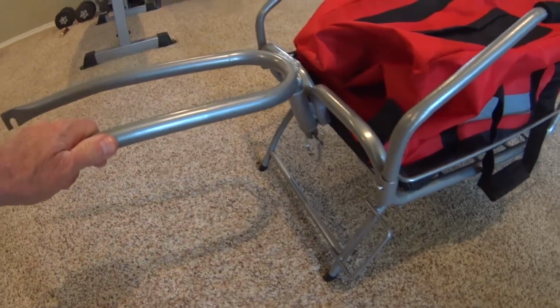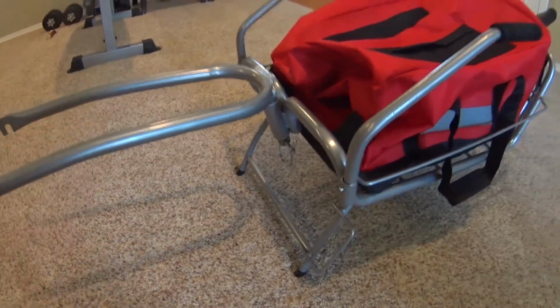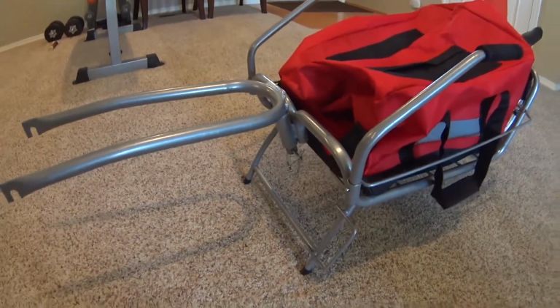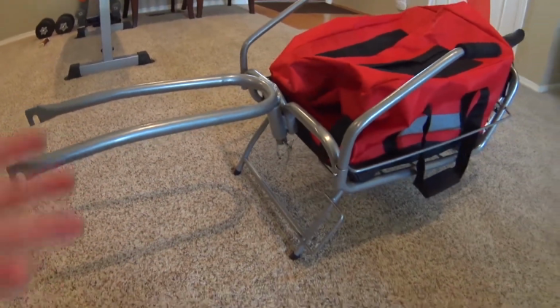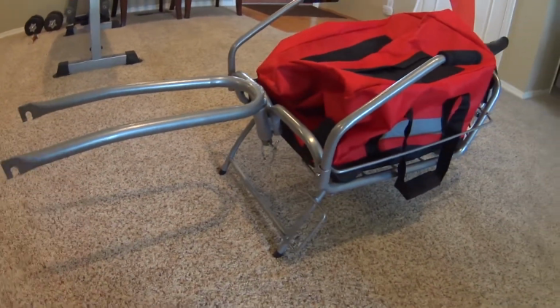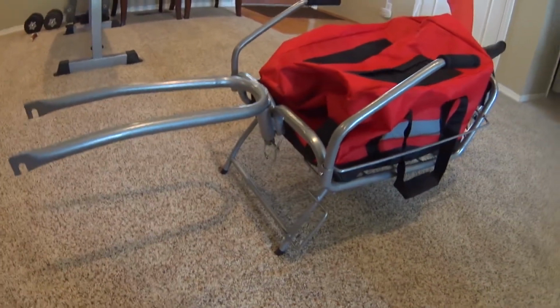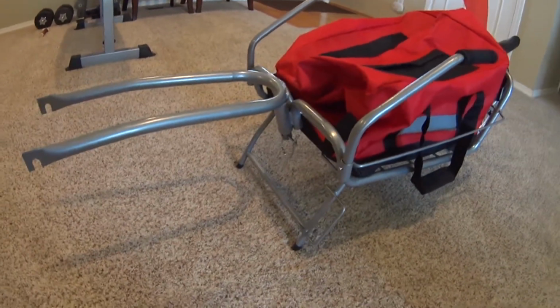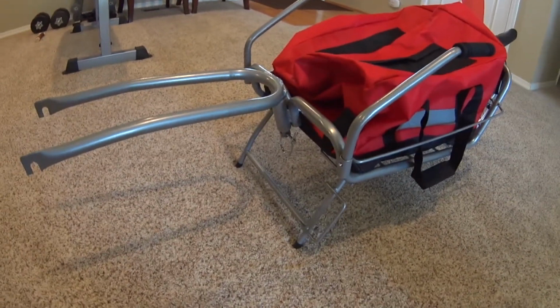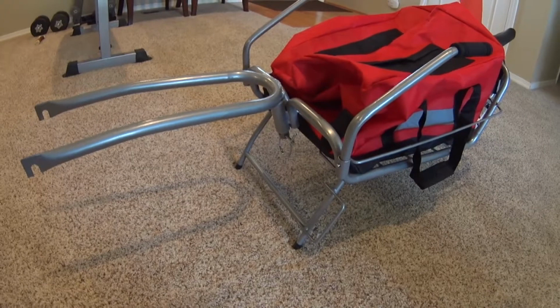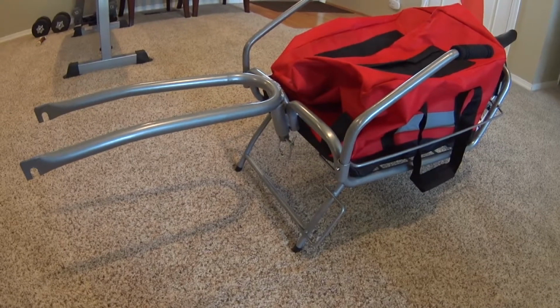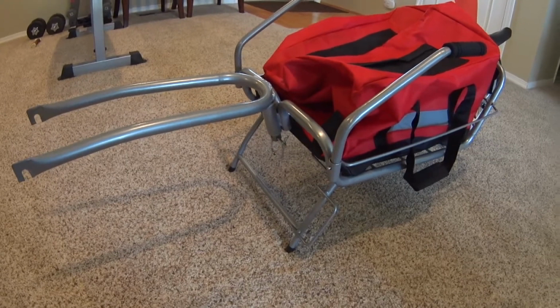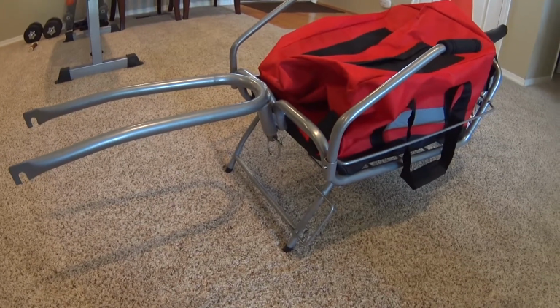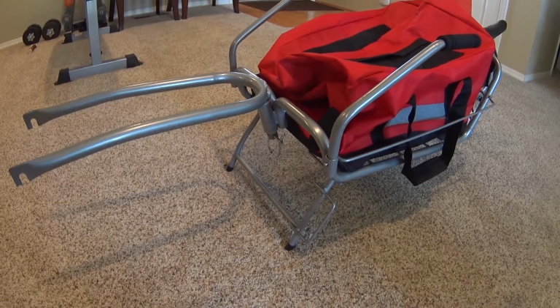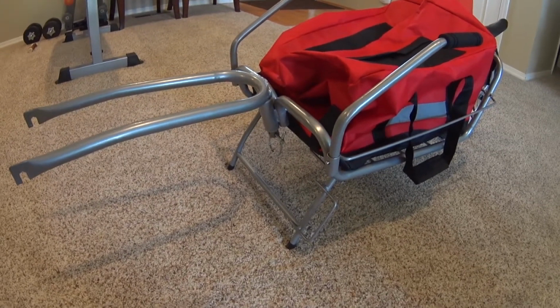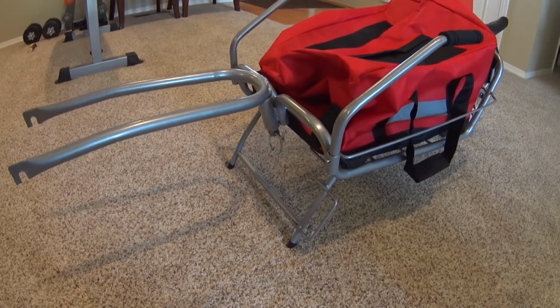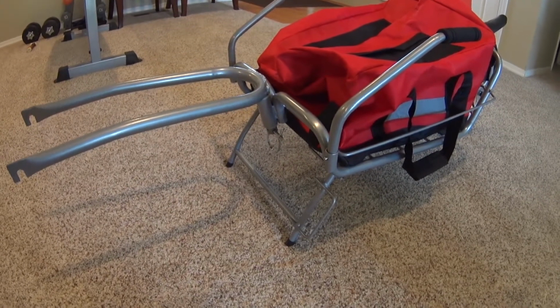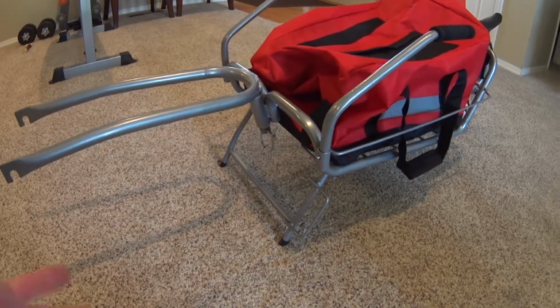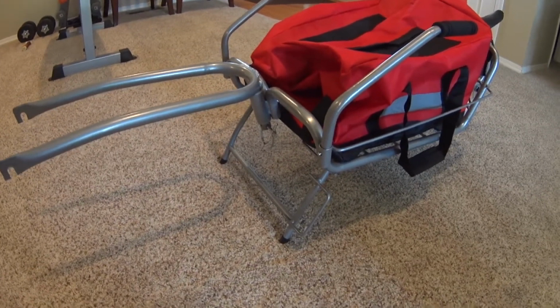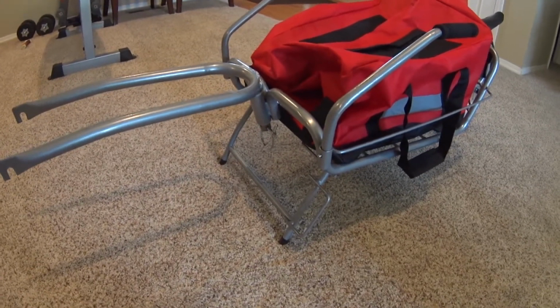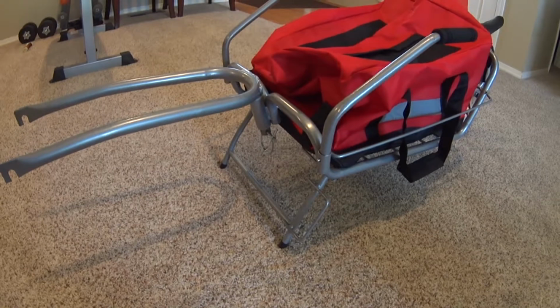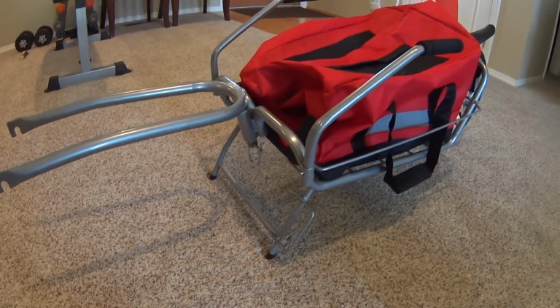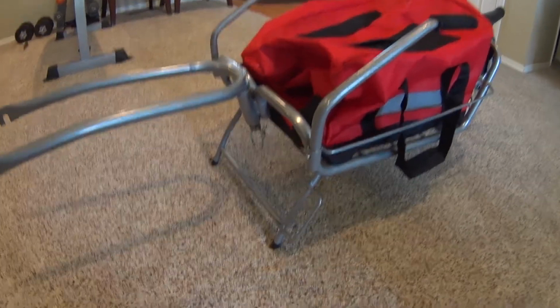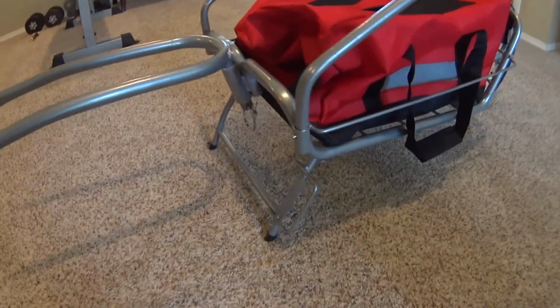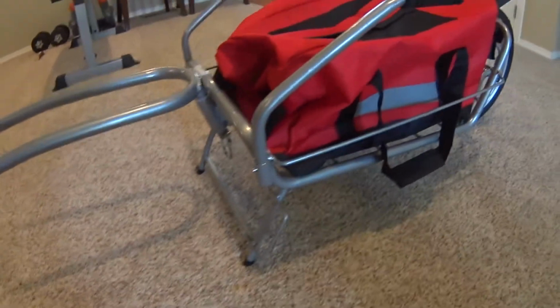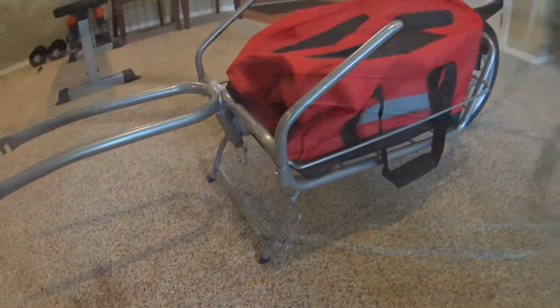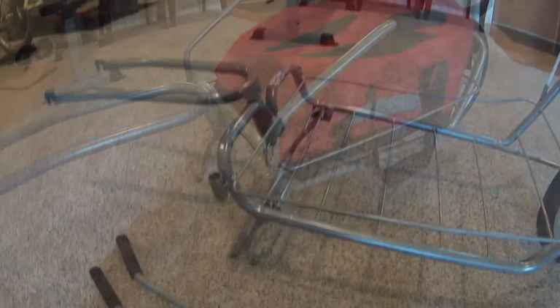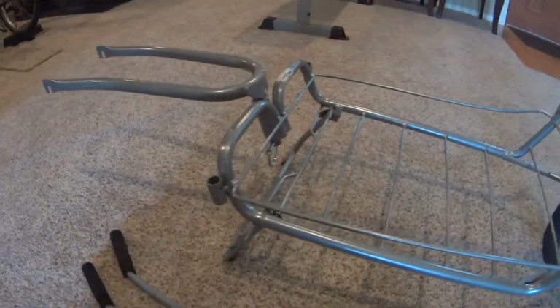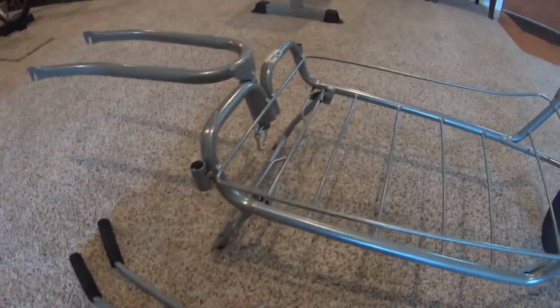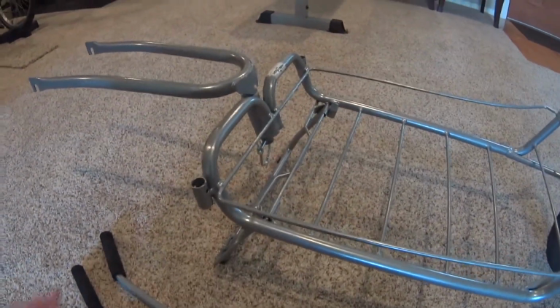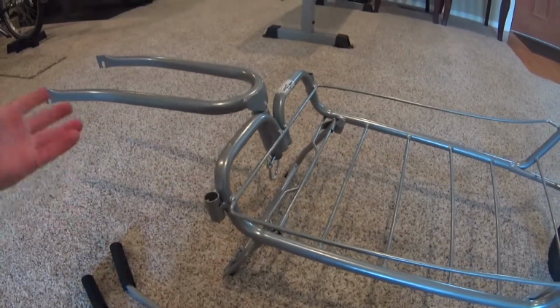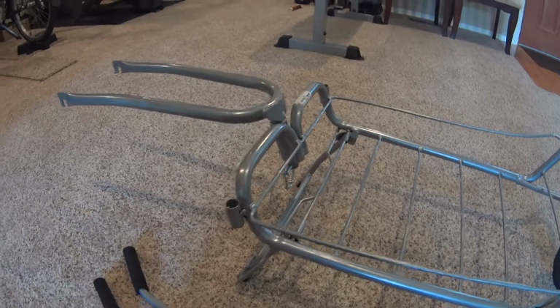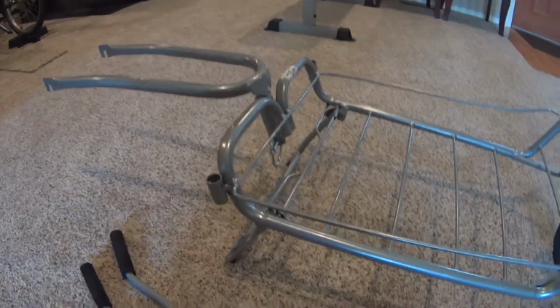My plan for this thing is to carry a 15-pound dog in it, and I think it's going to be fine for that. I don't go off-road, so I don't think it's going to be a problem. As far as putting this together, it's just super easy.